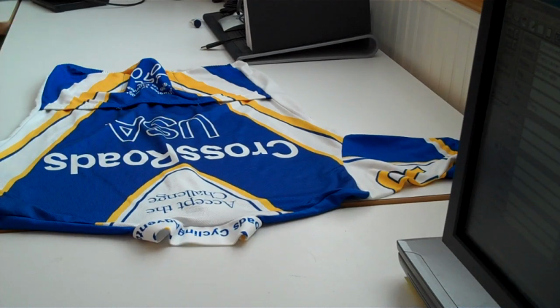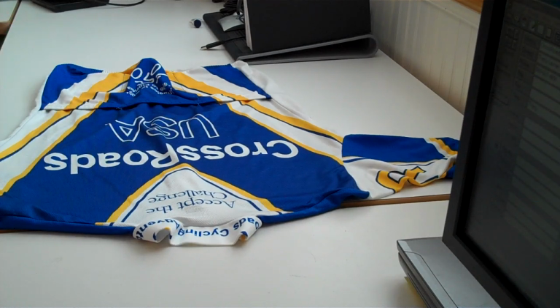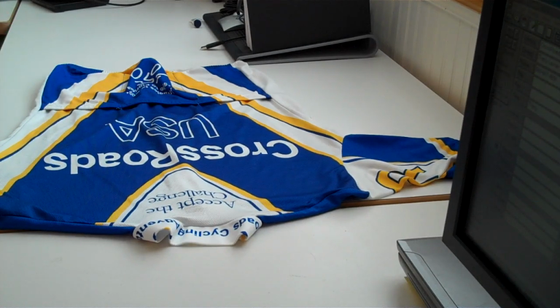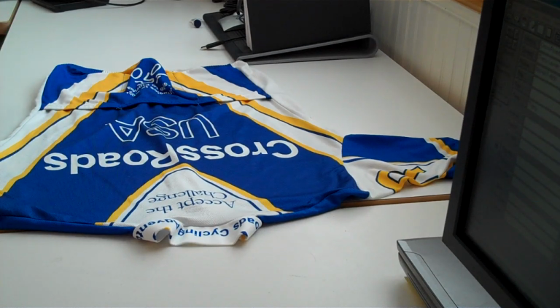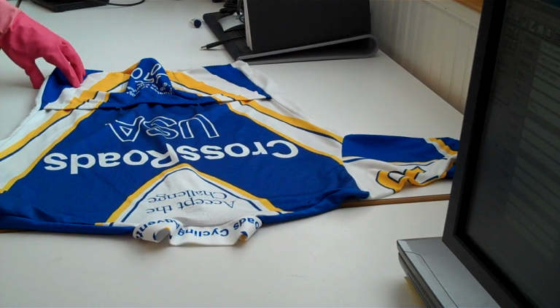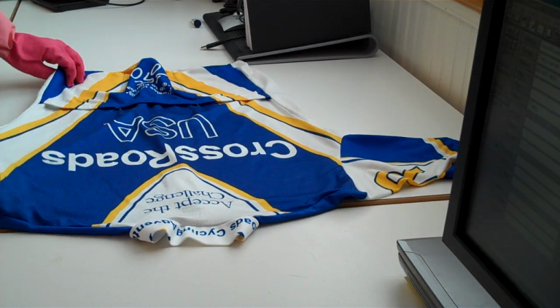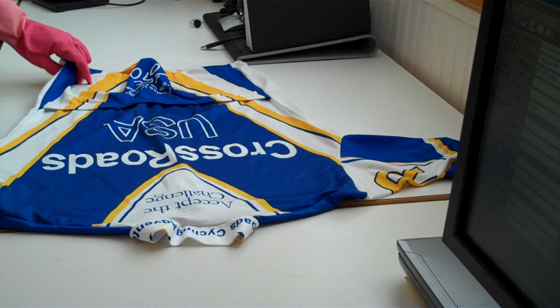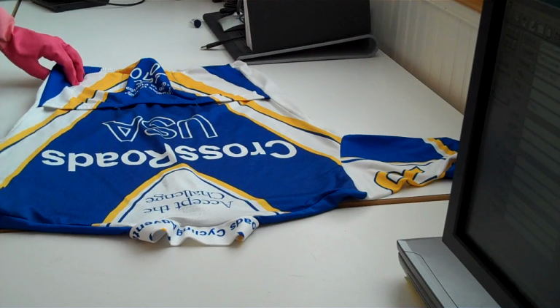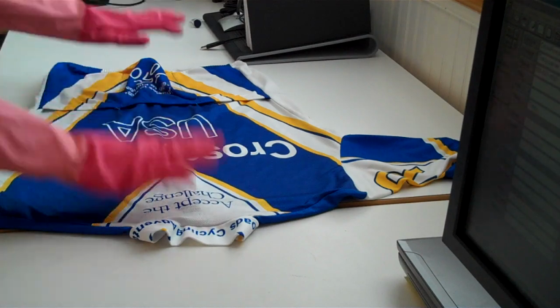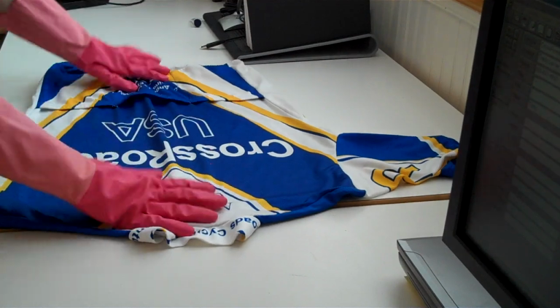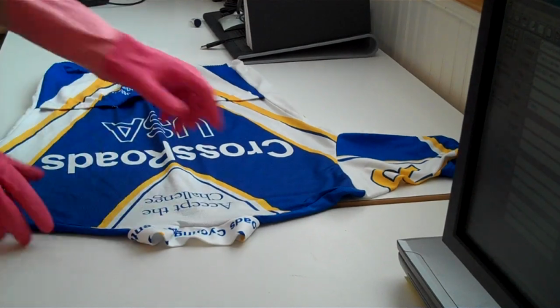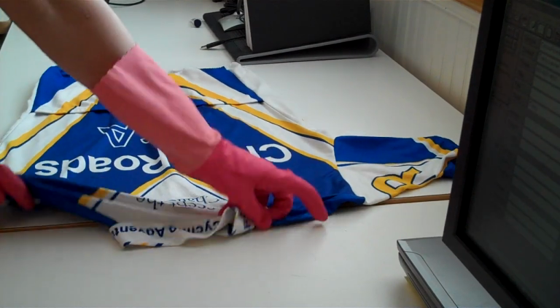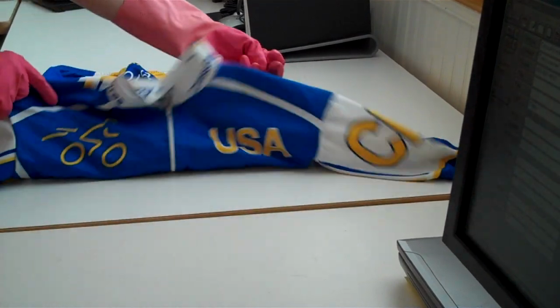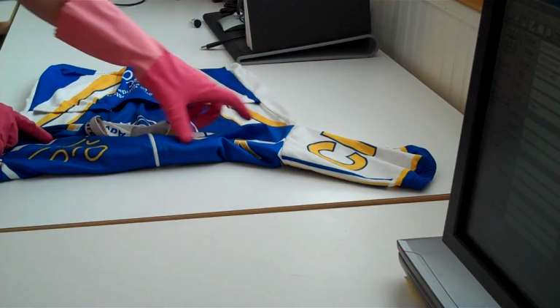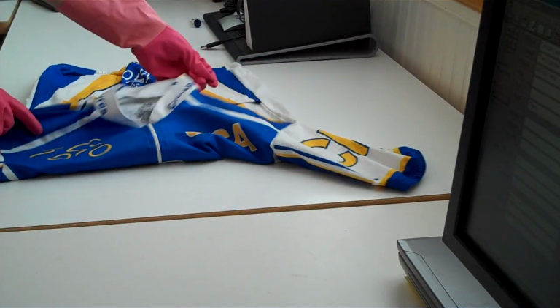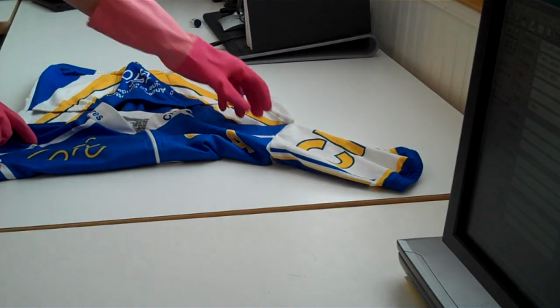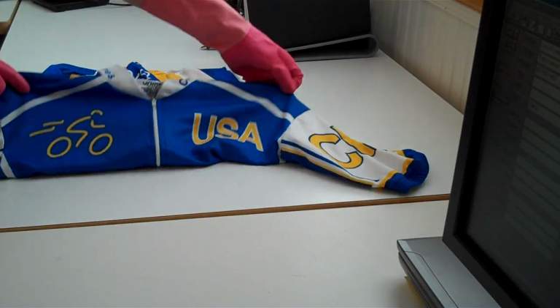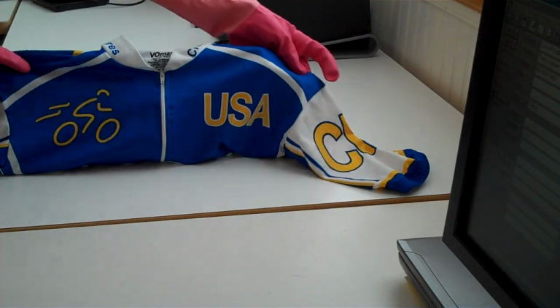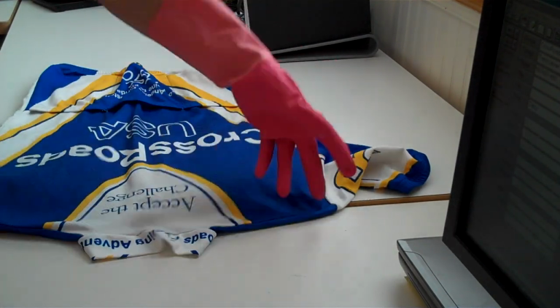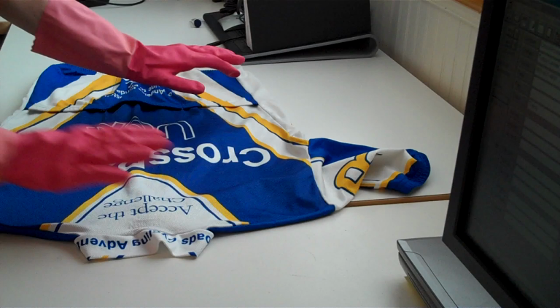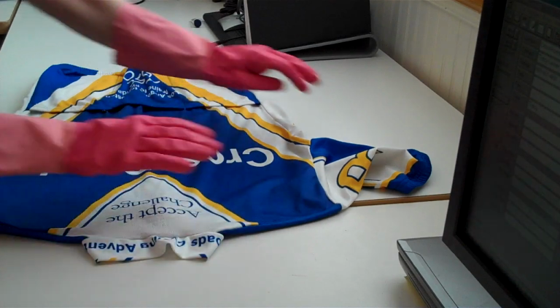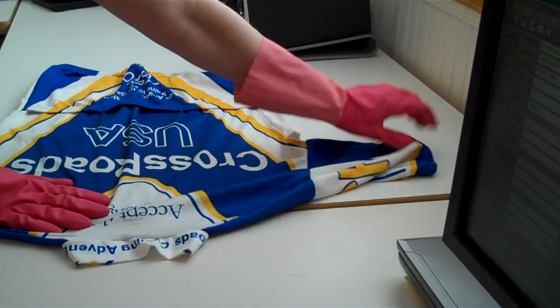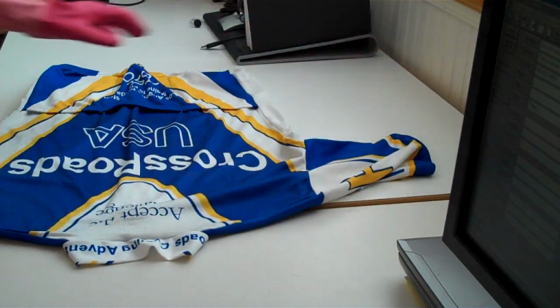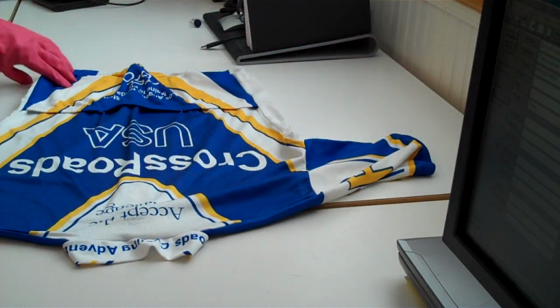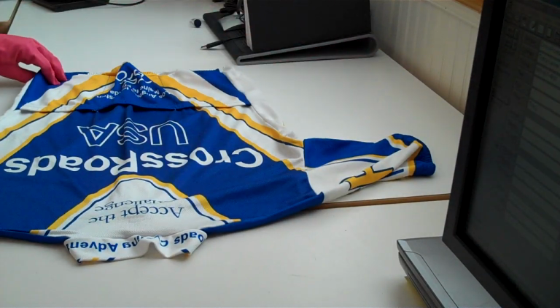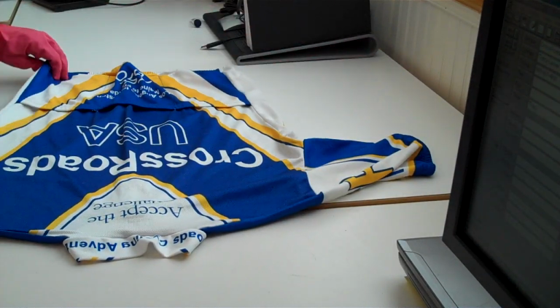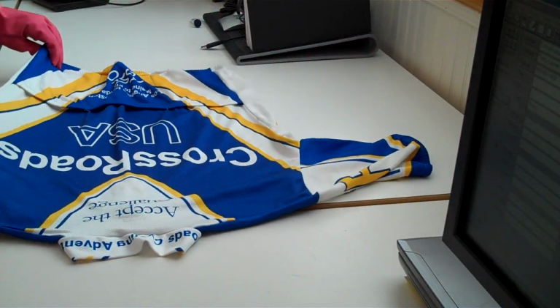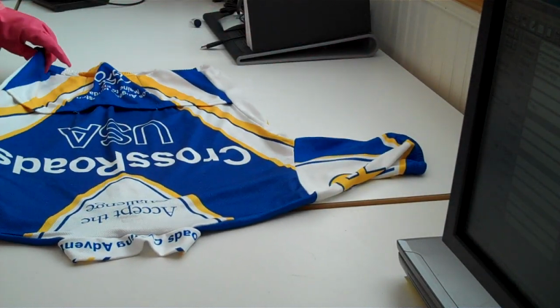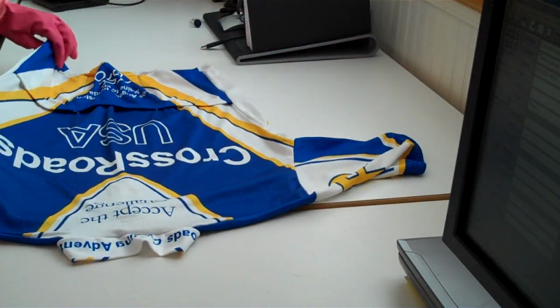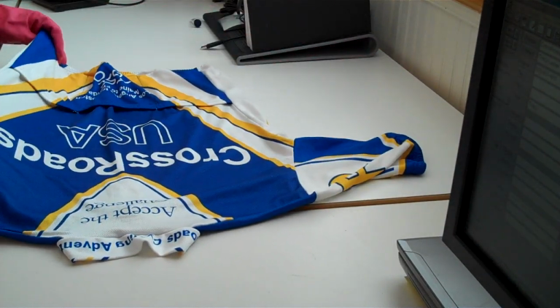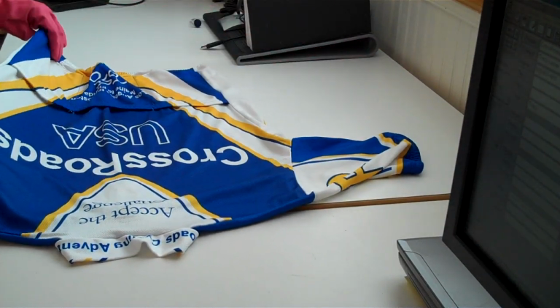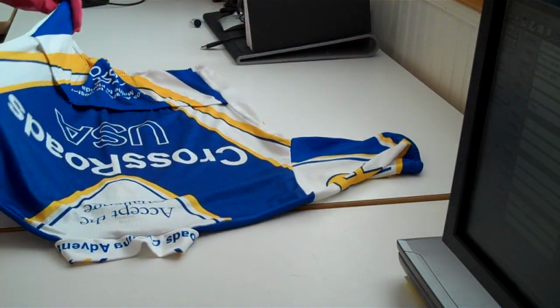Mountain World corporate headquarters. Okay, the jersey is laying zipper side down — zipper side down. Next, fold shoulder to shoulder.